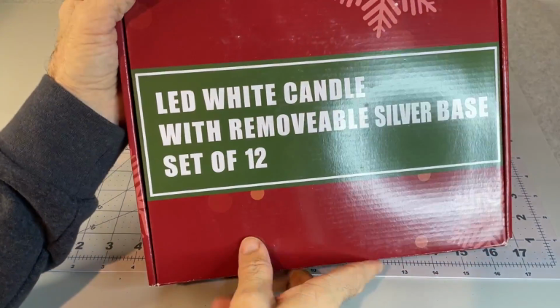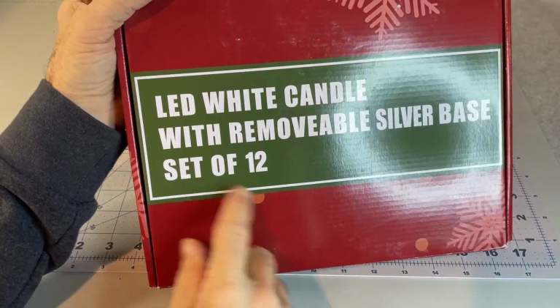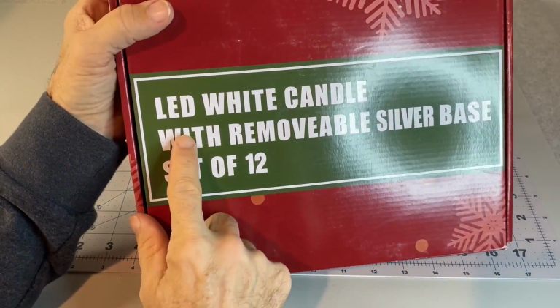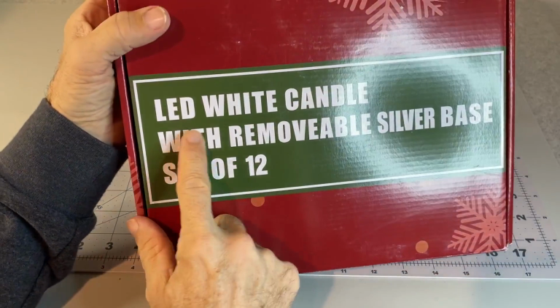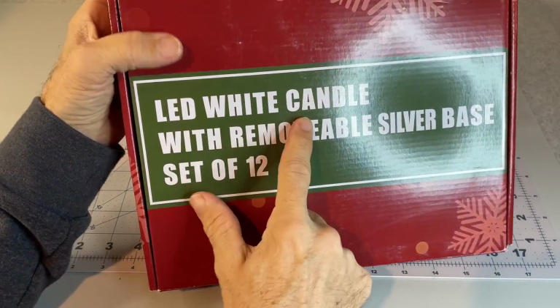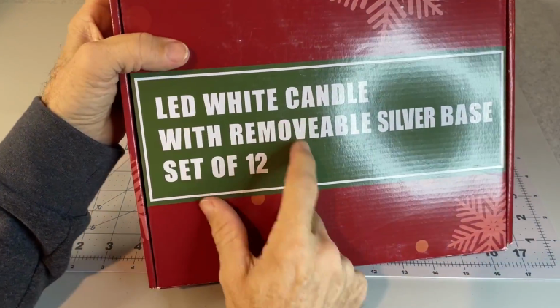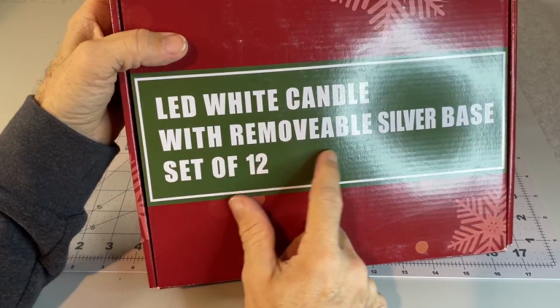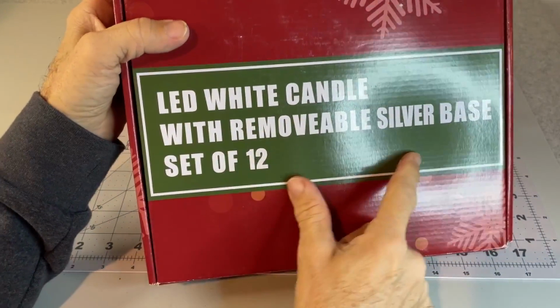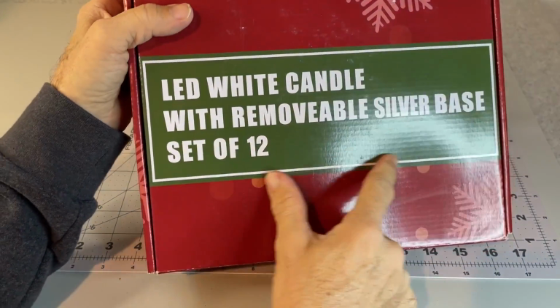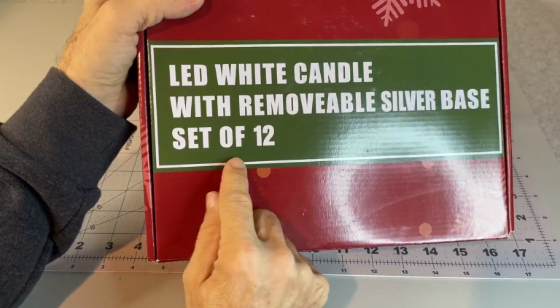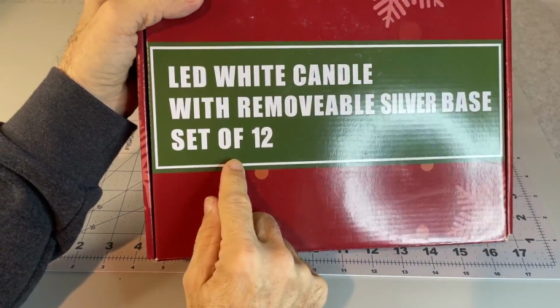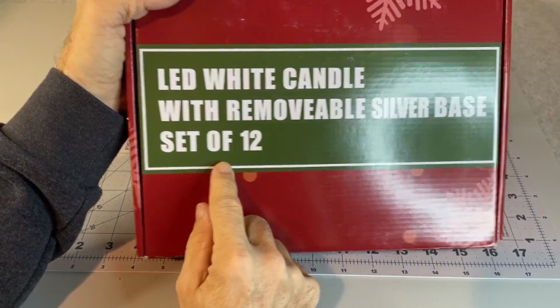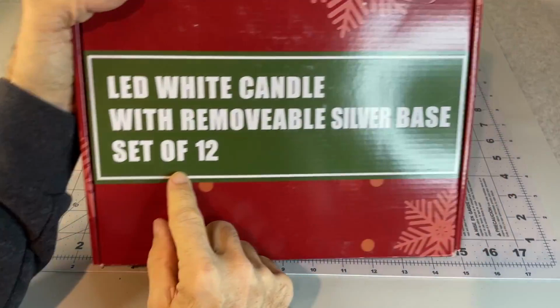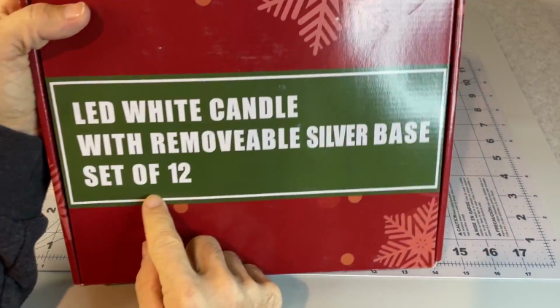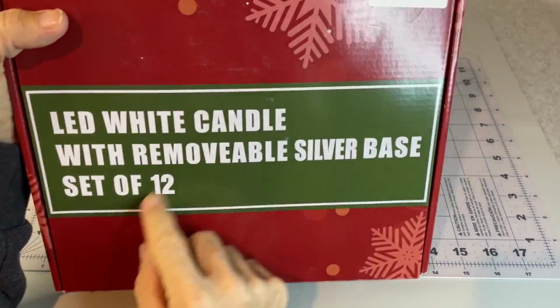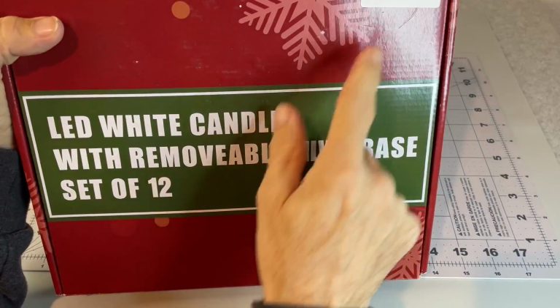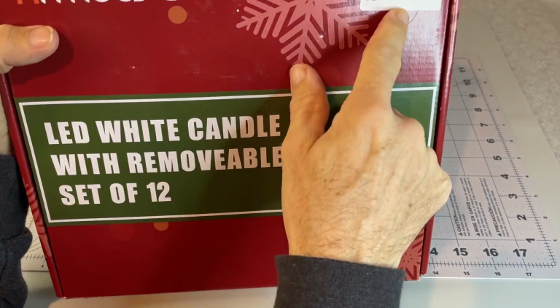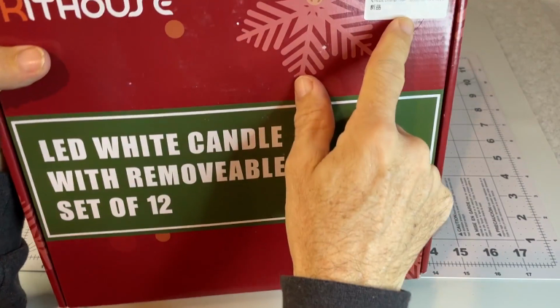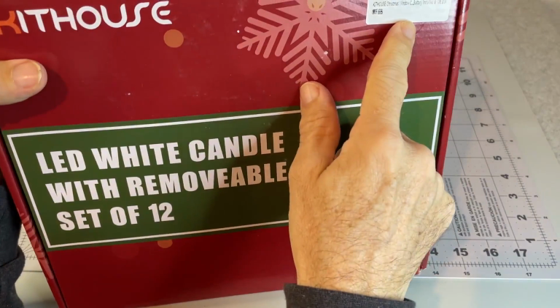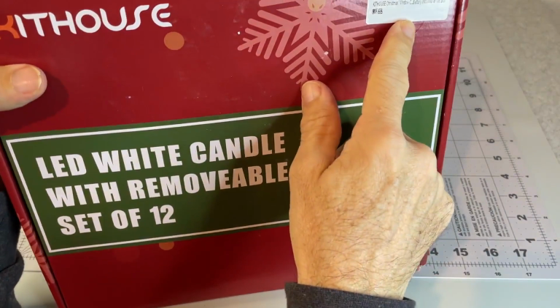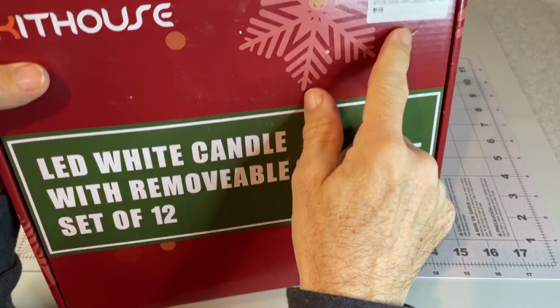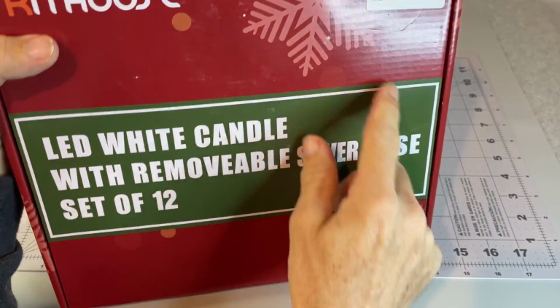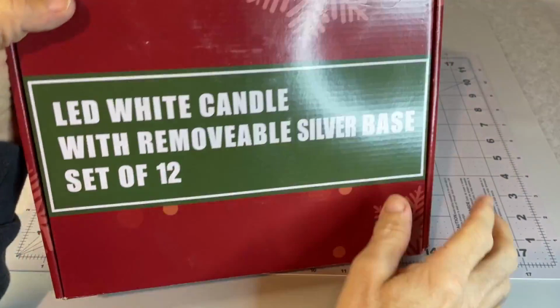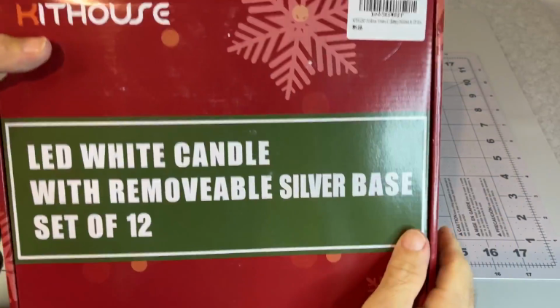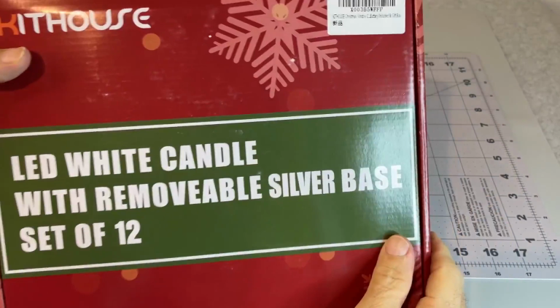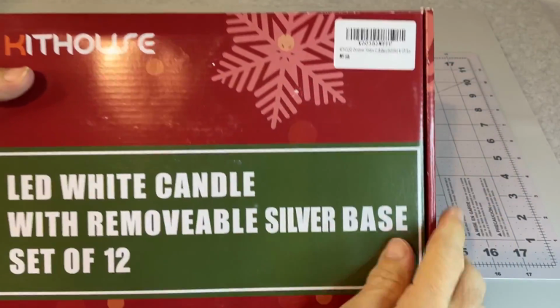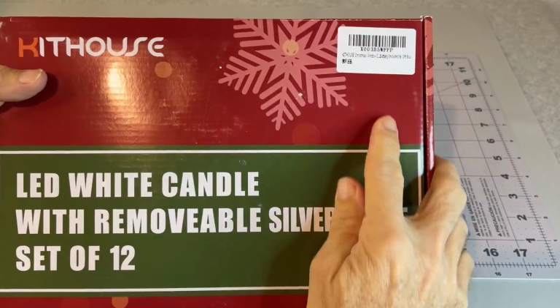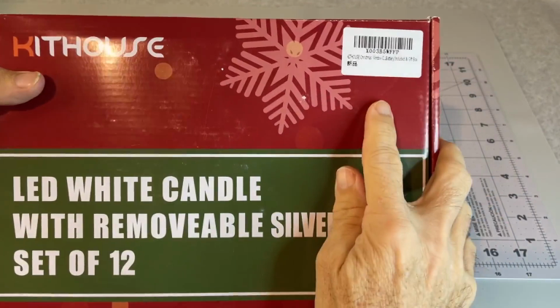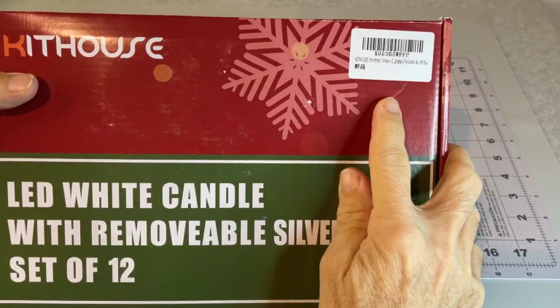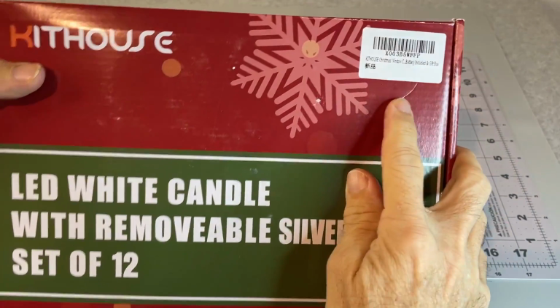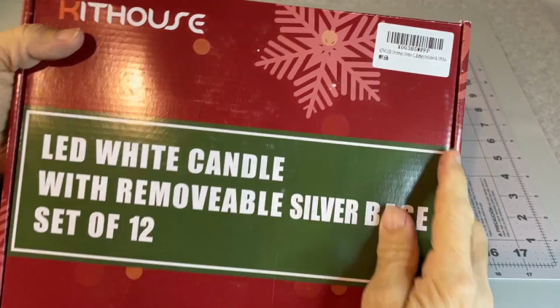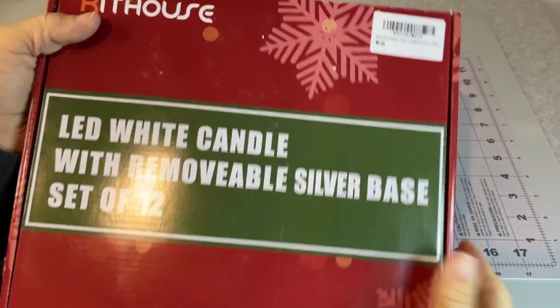Alright, so I picked up this set of 12 LED candles with a silver base here, made by Kithouse.